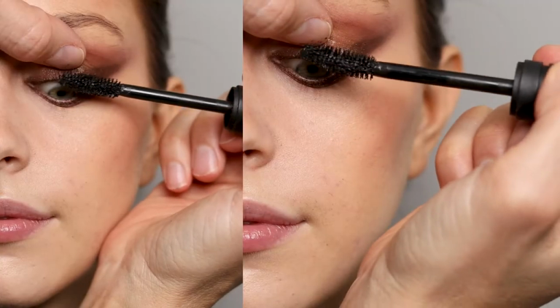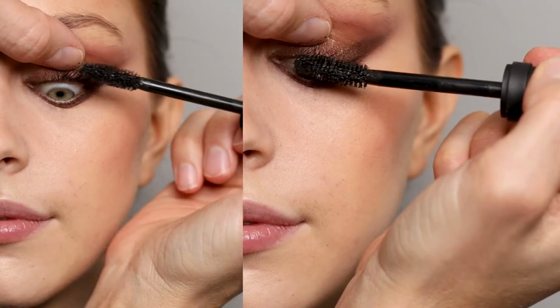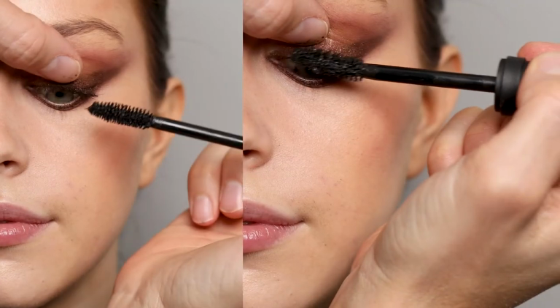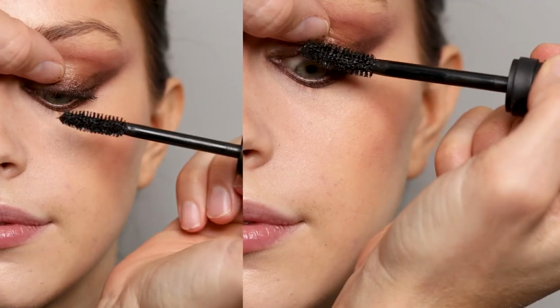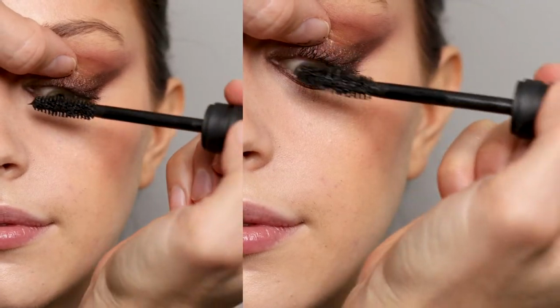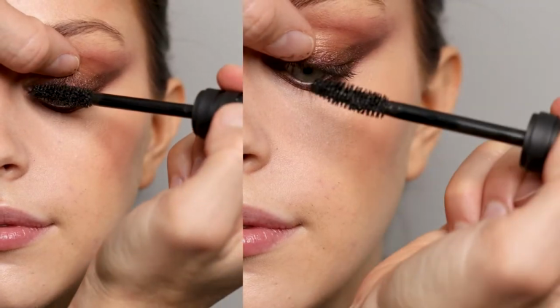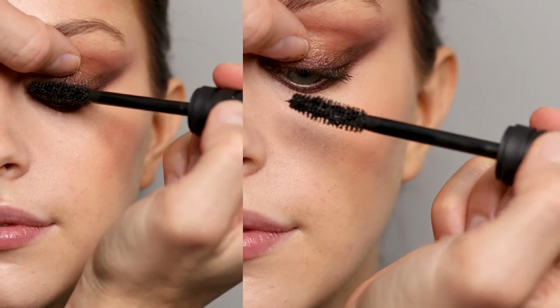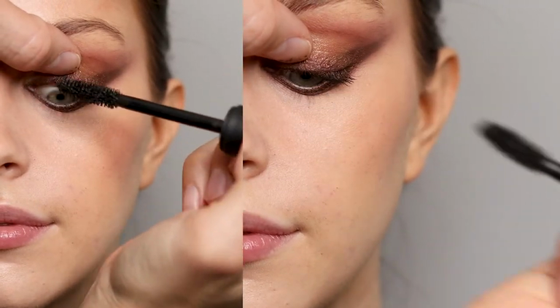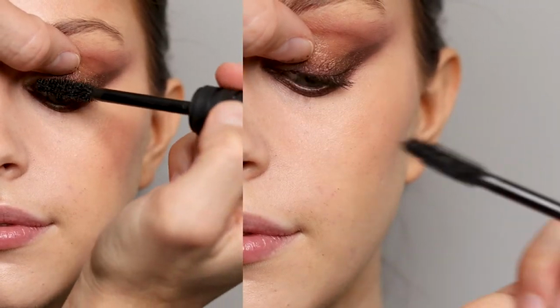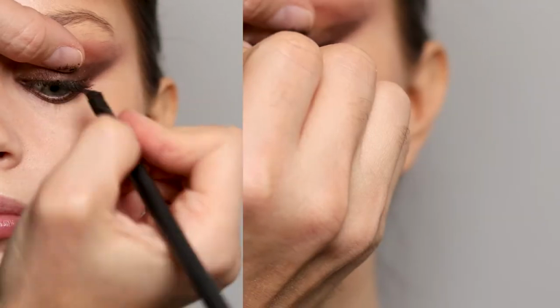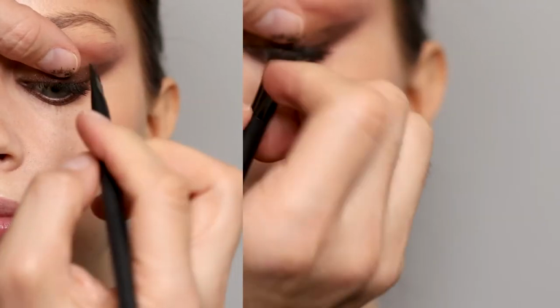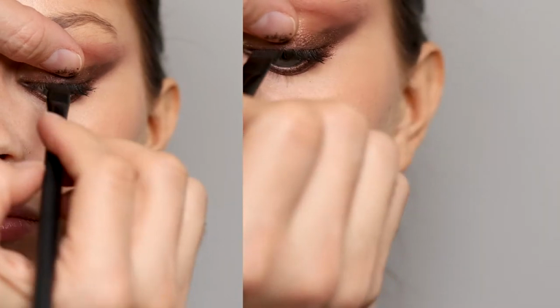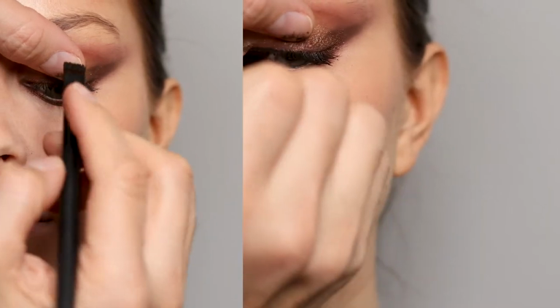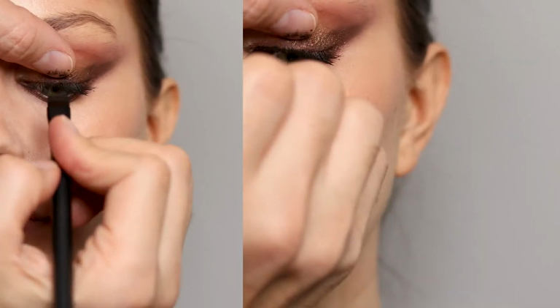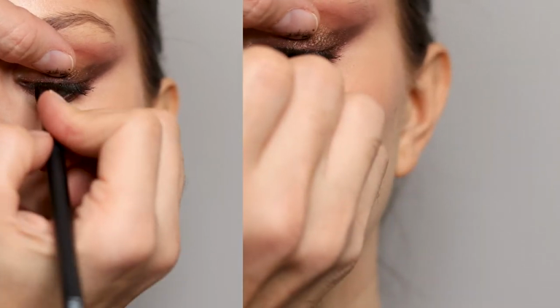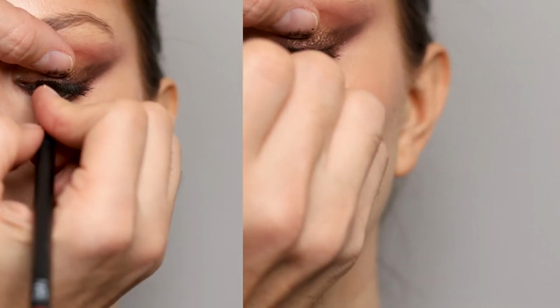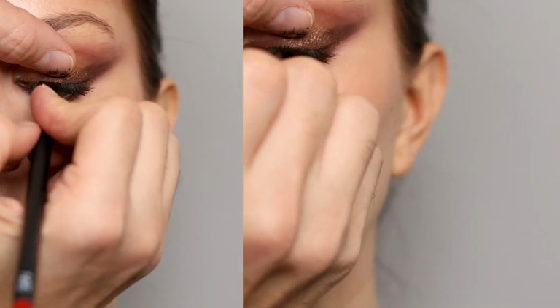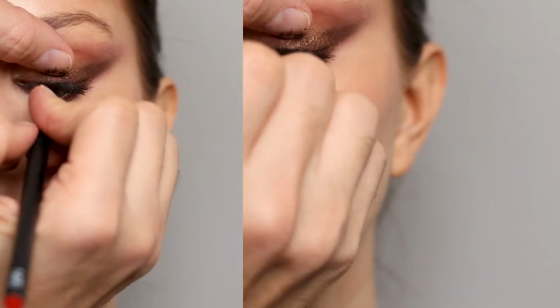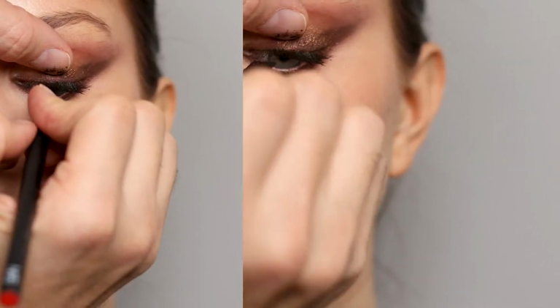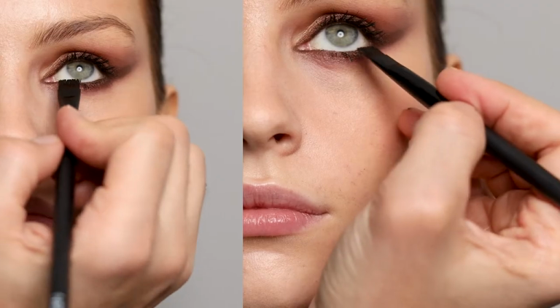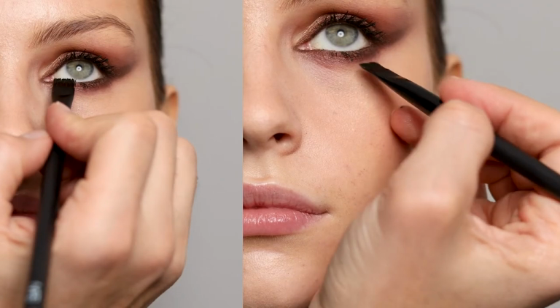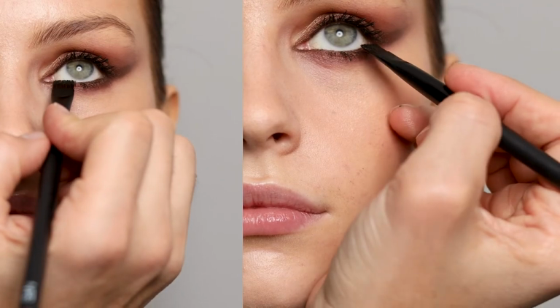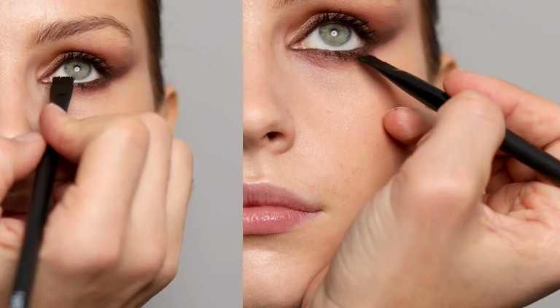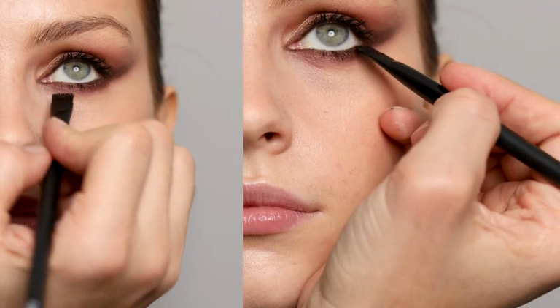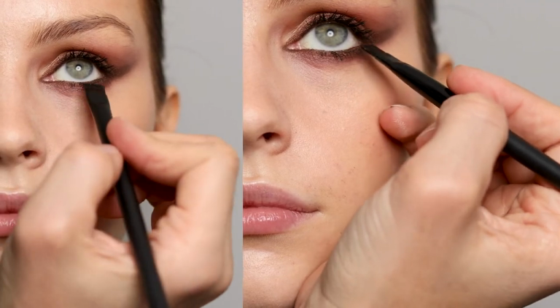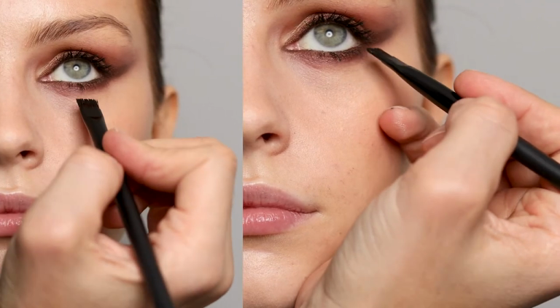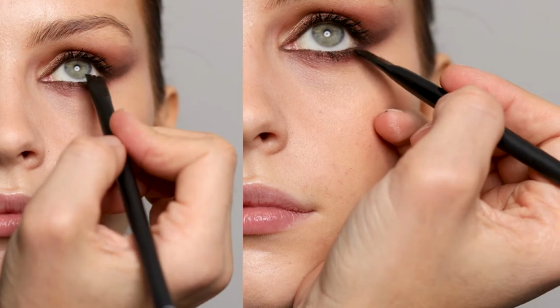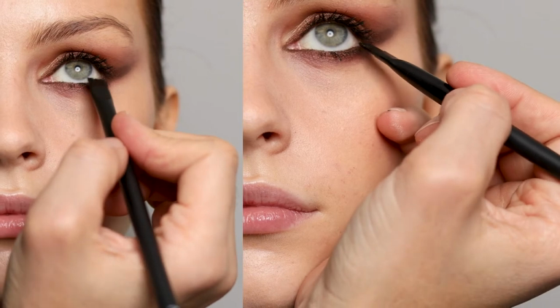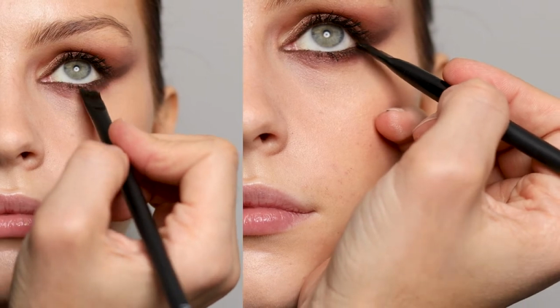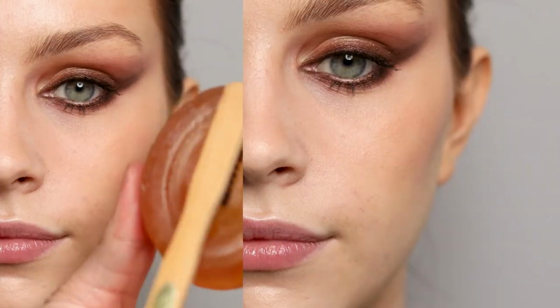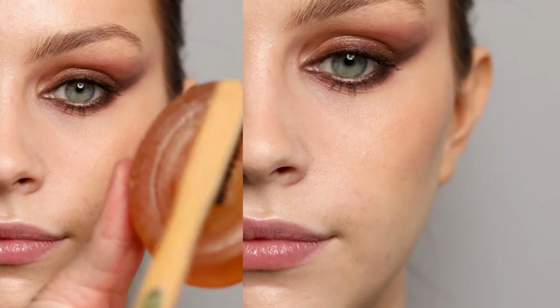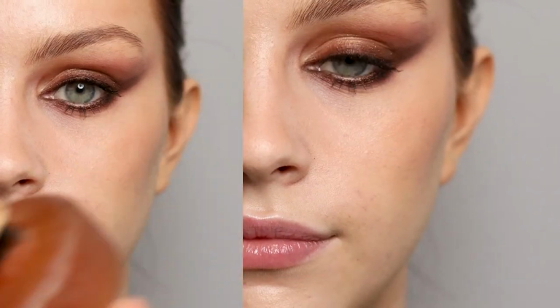Then setting everything on the lashes with Climax Extreme Mascara. A trick I love is using a flat brush with mascara and painting the lashes so you get it right to the root.